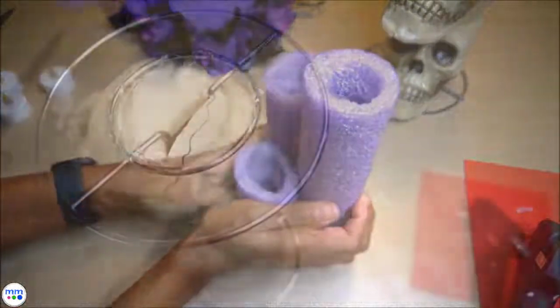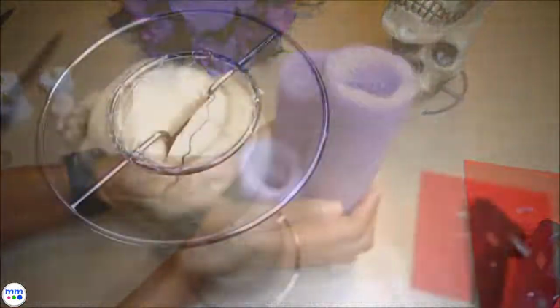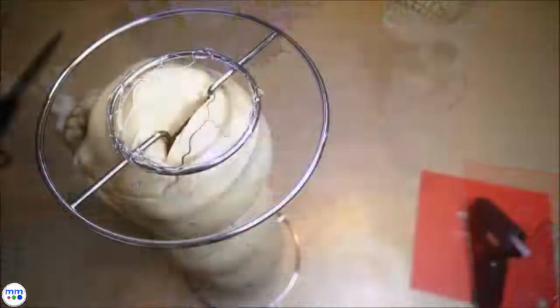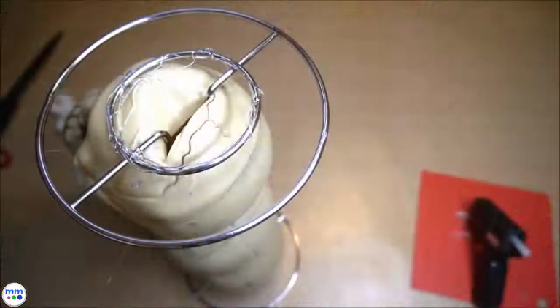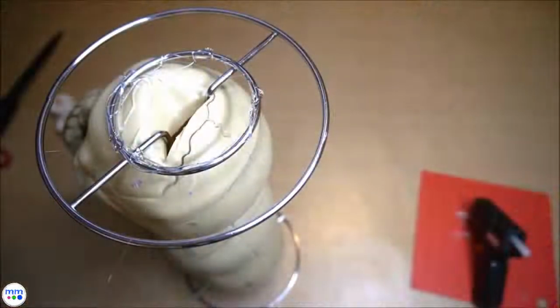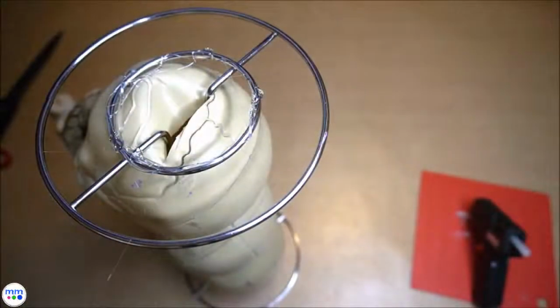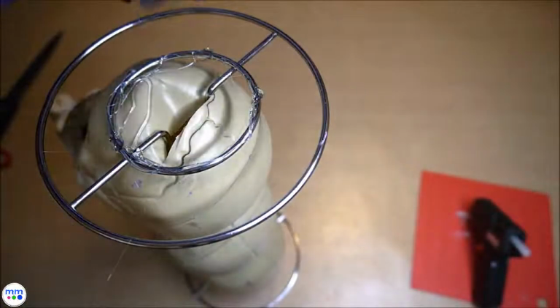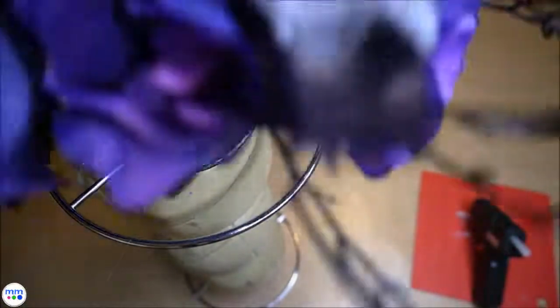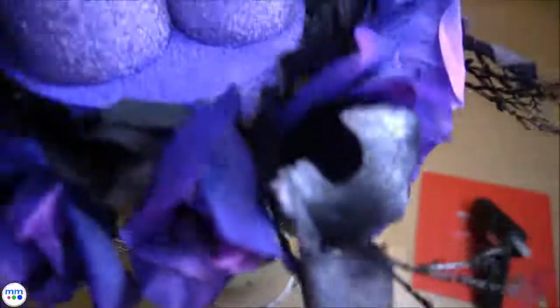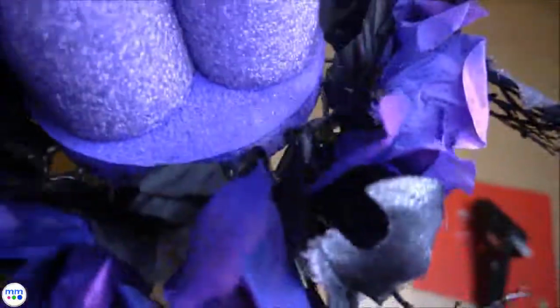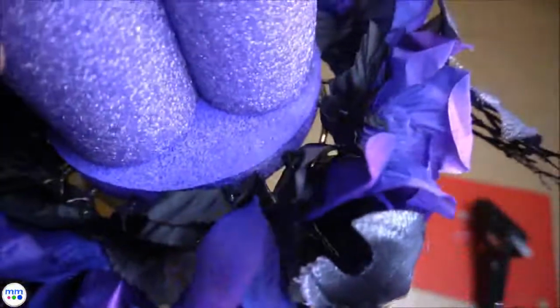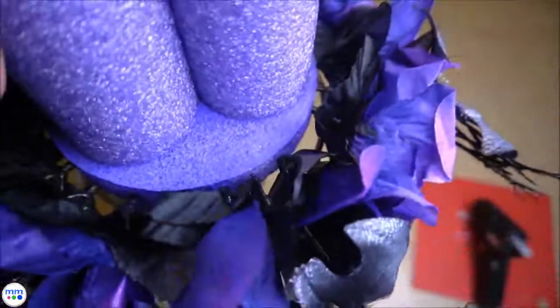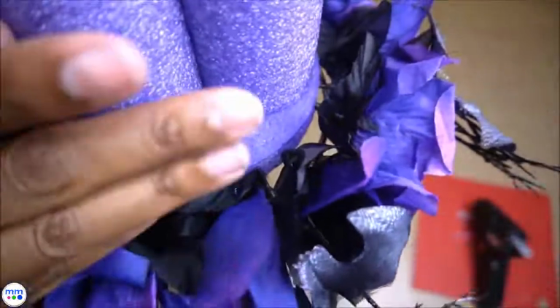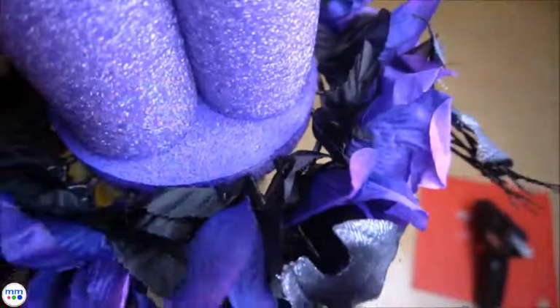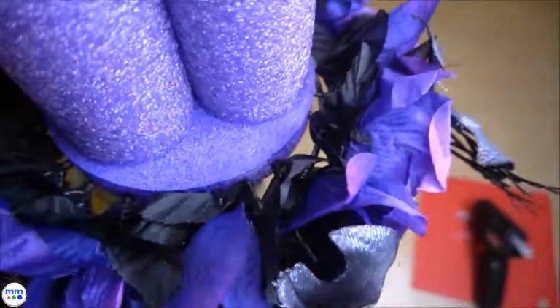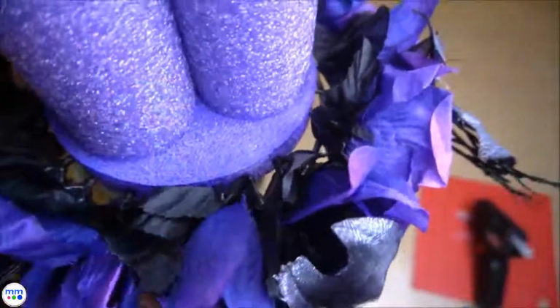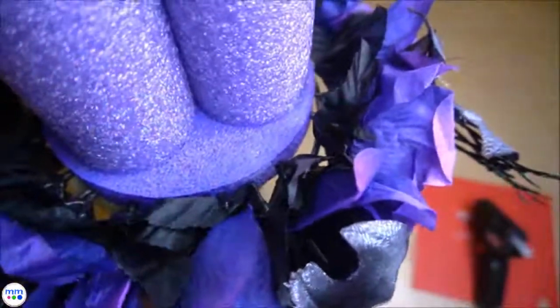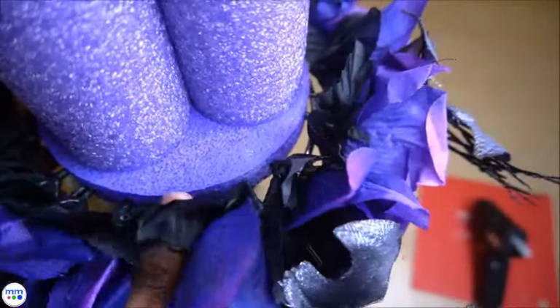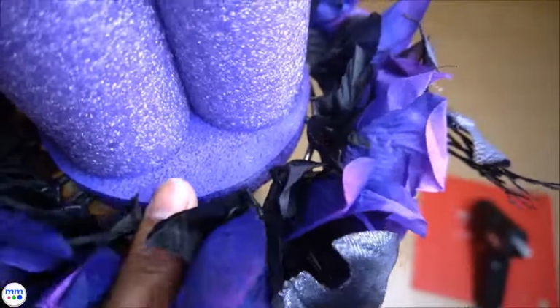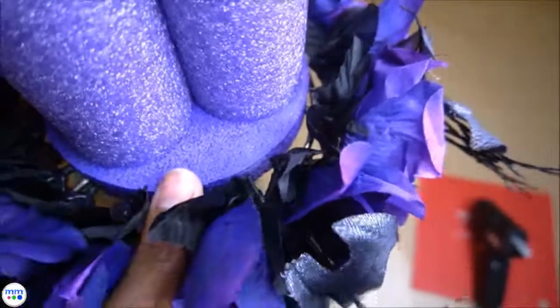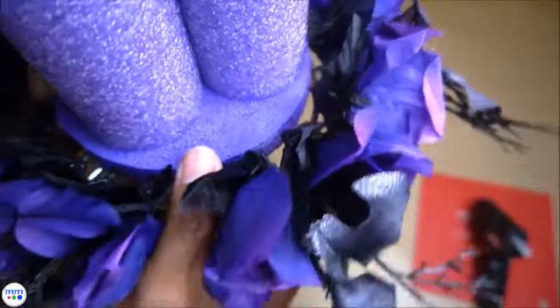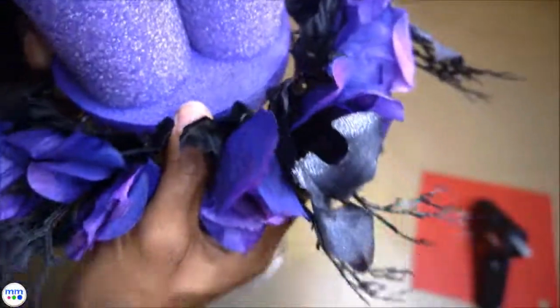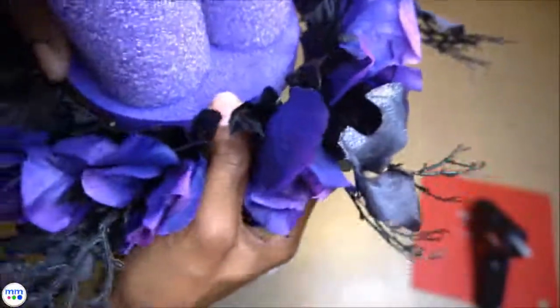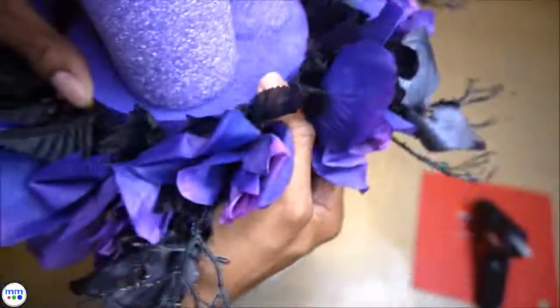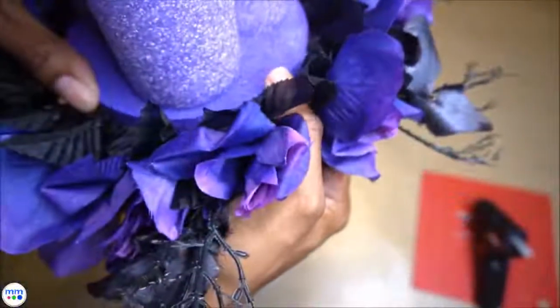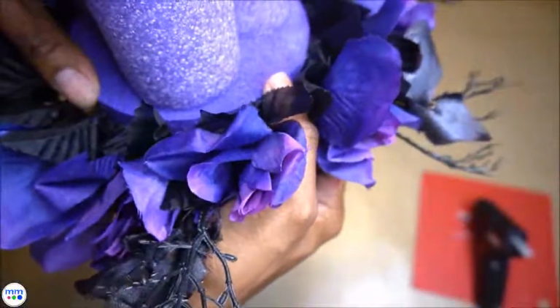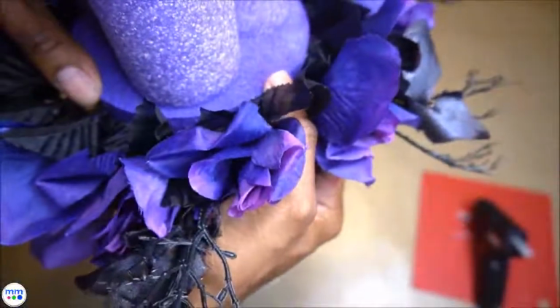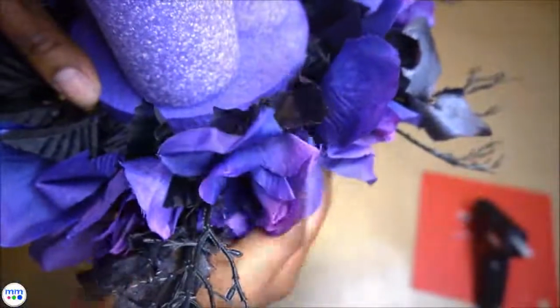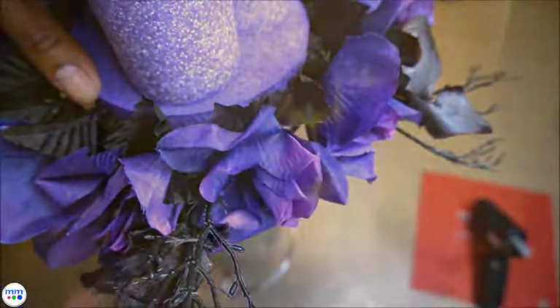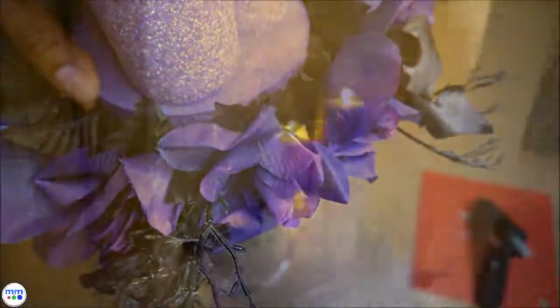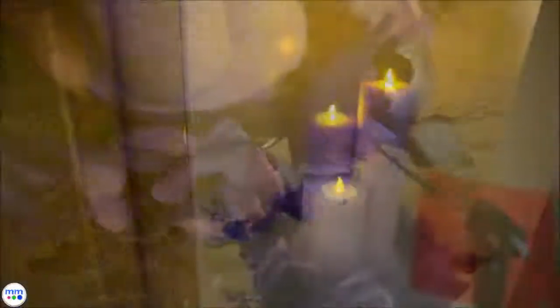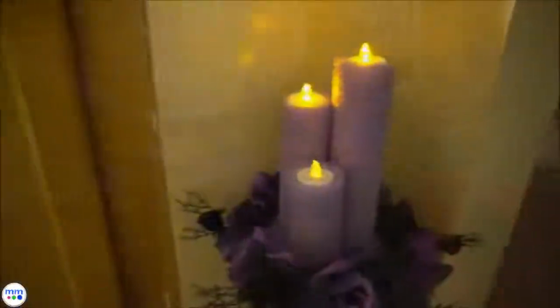Glue the candles to the disc and the disc to the top of the holder. Now add the candles.